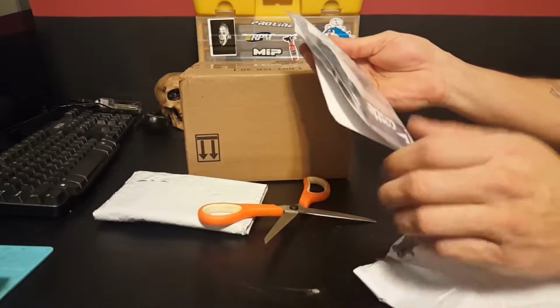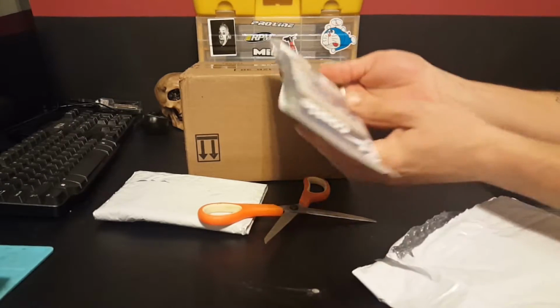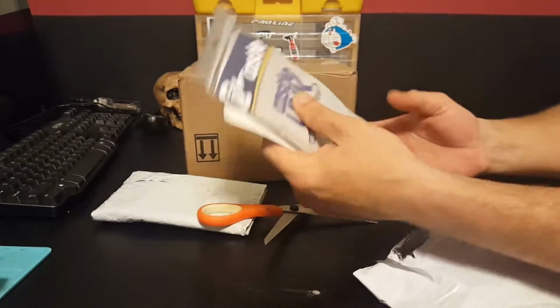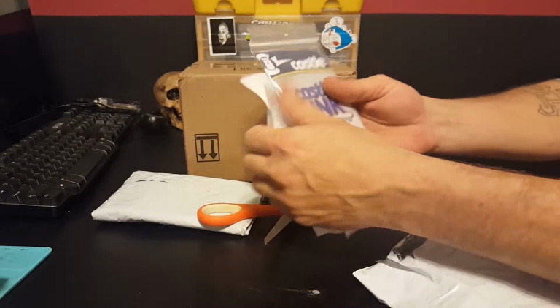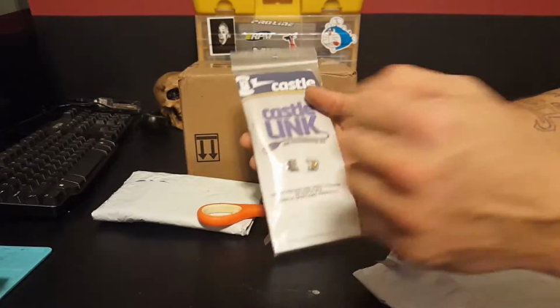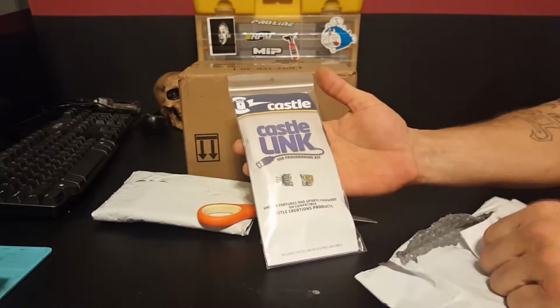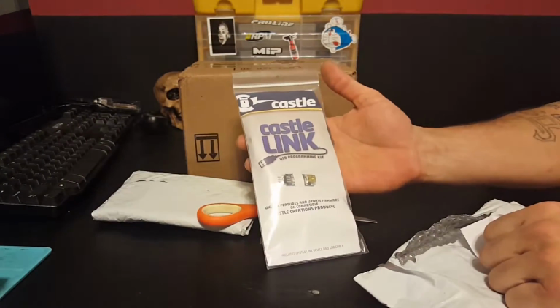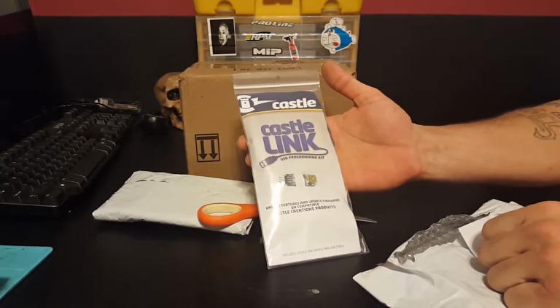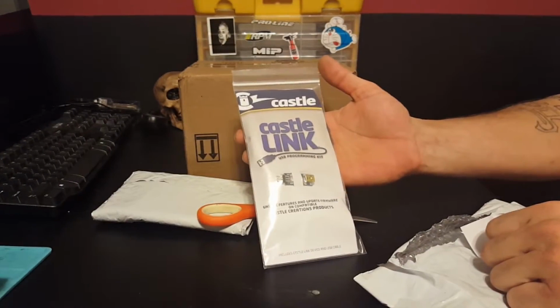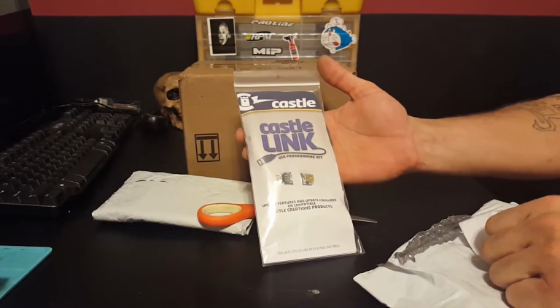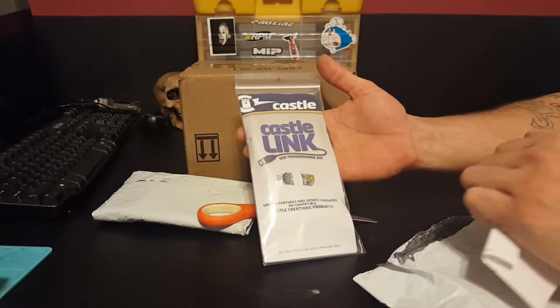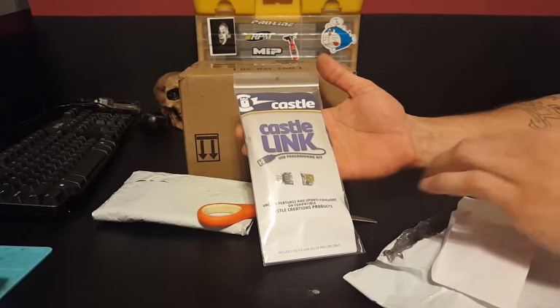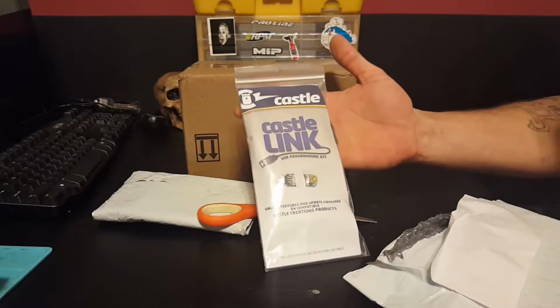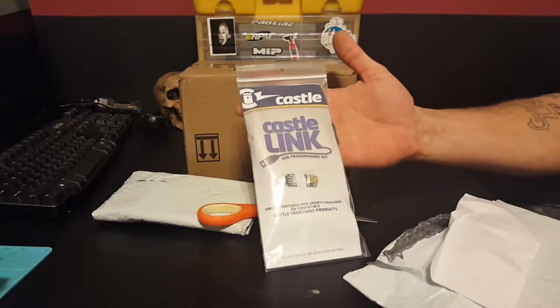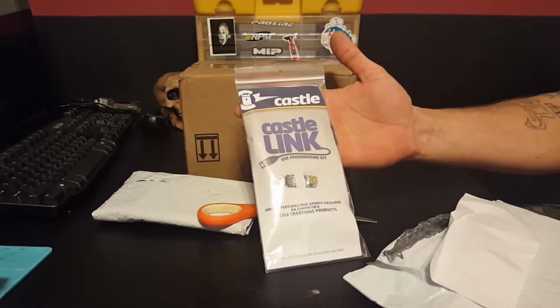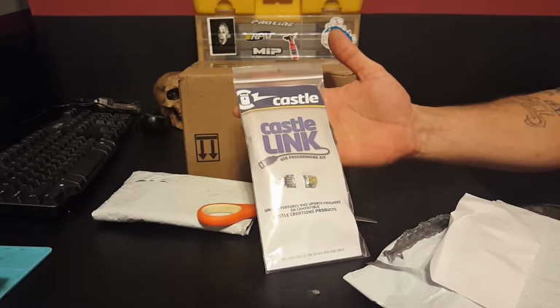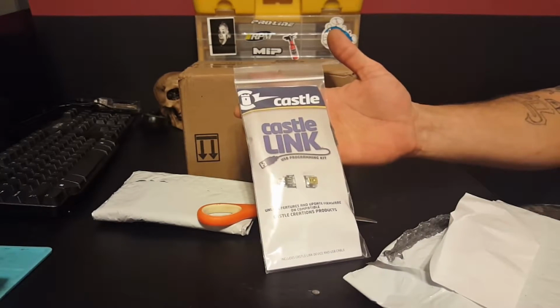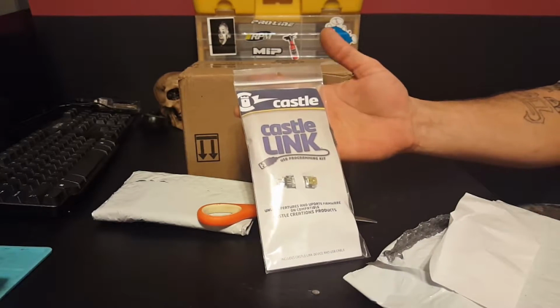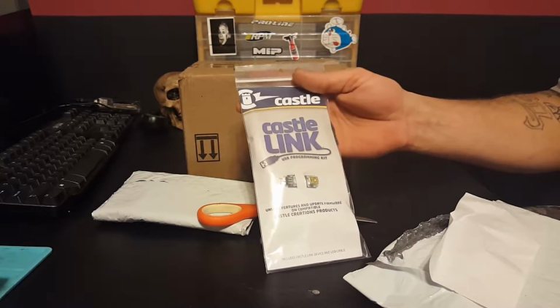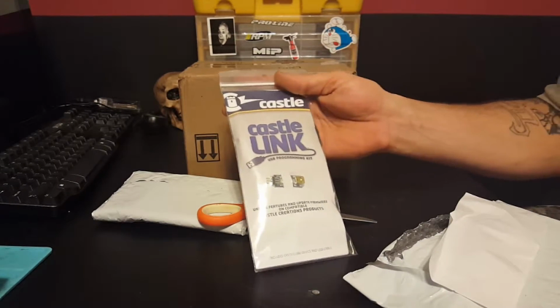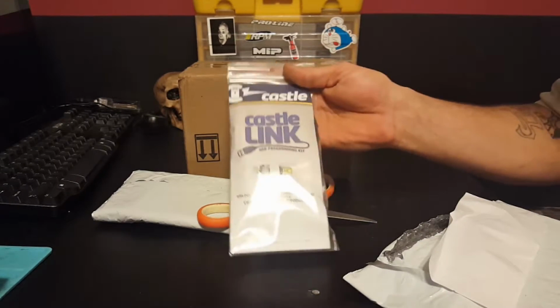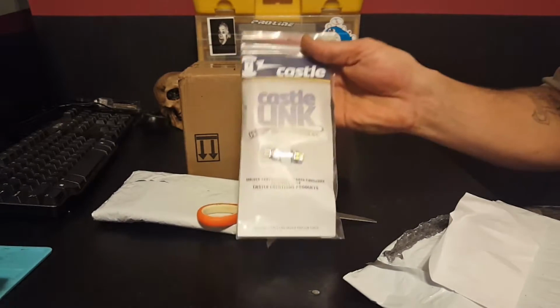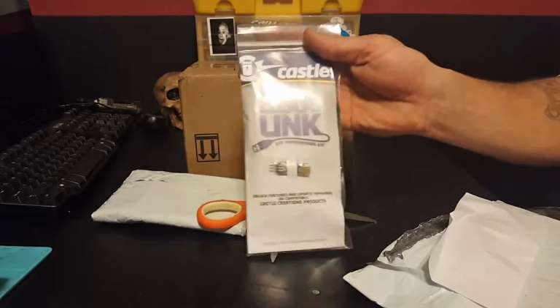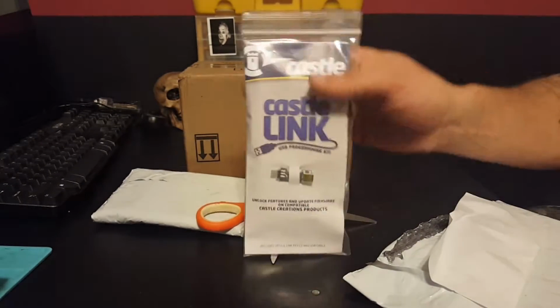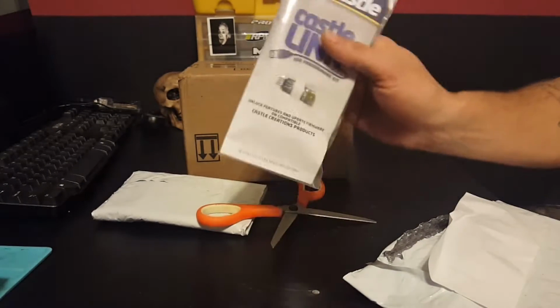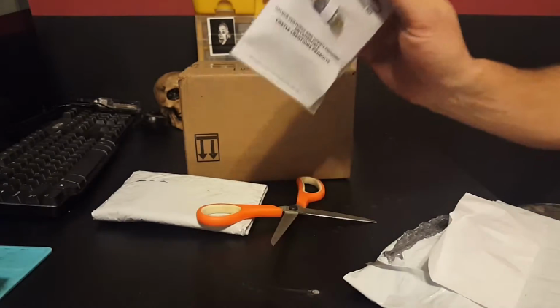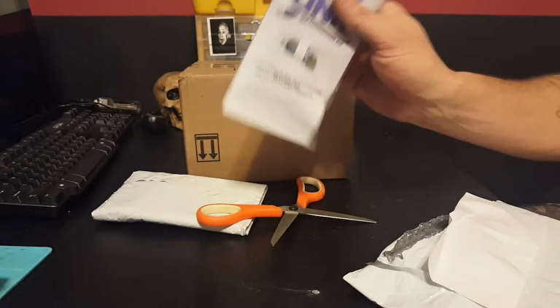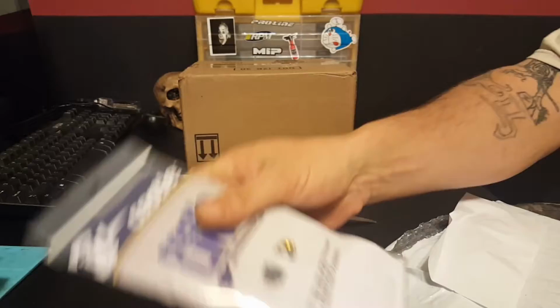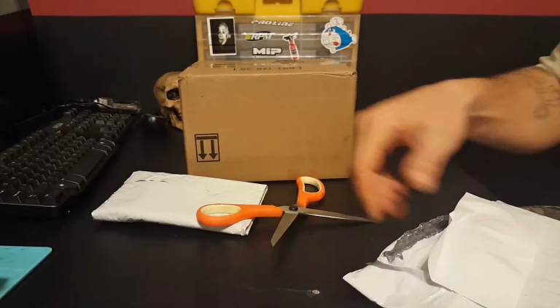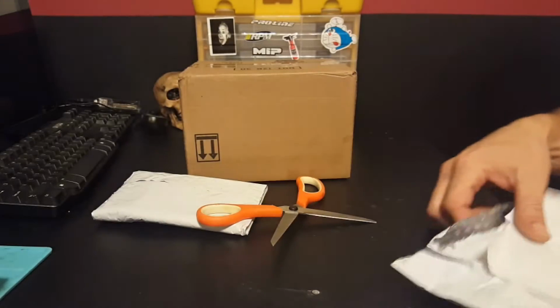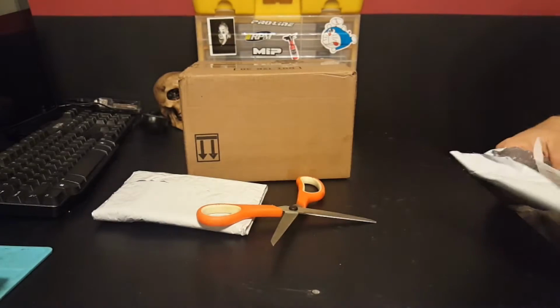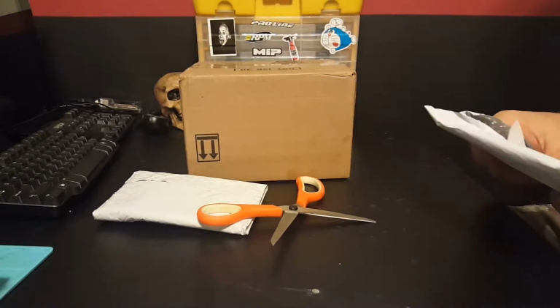And my Castle cable link. I've been waiting on this — I've really been wanting this. I need that.